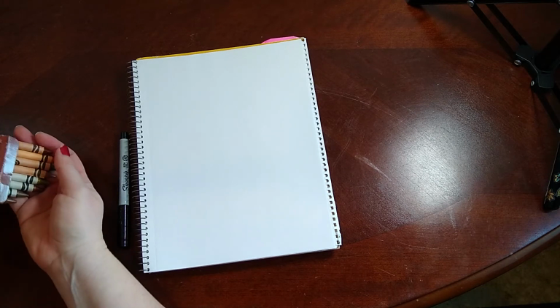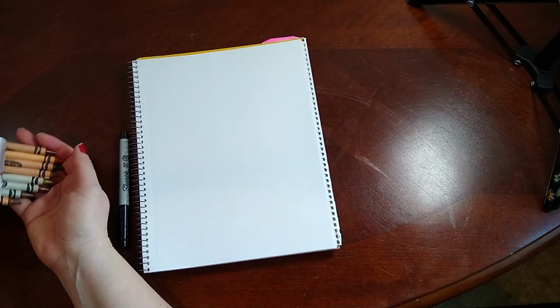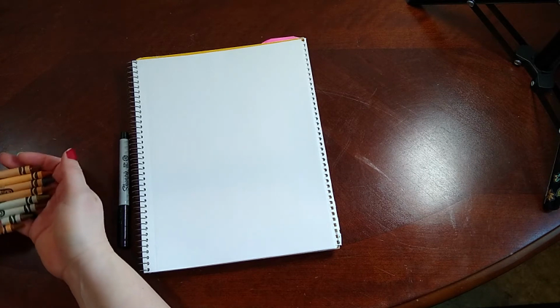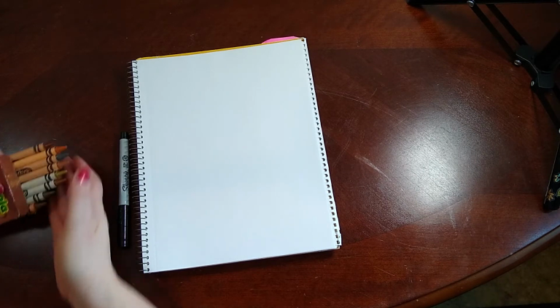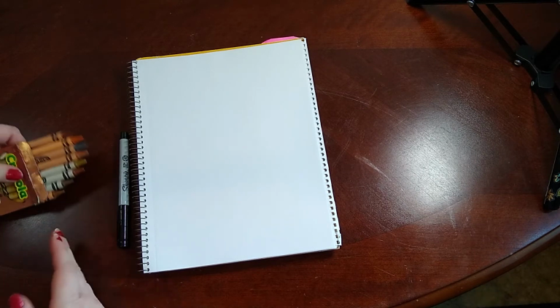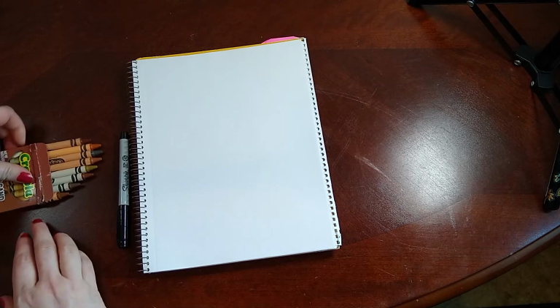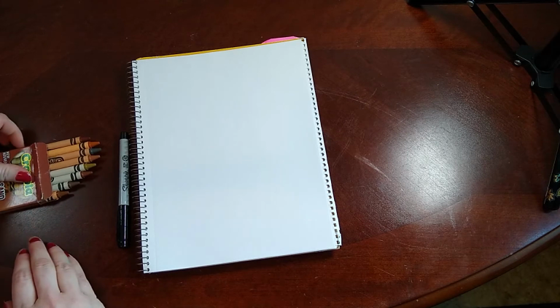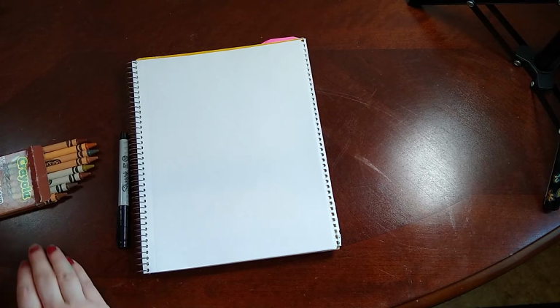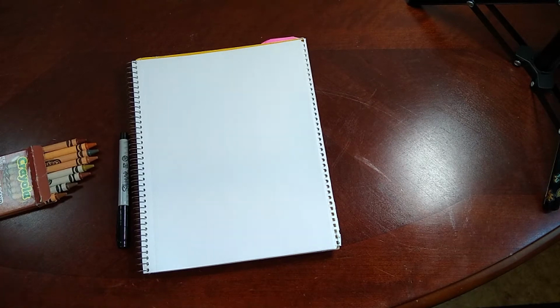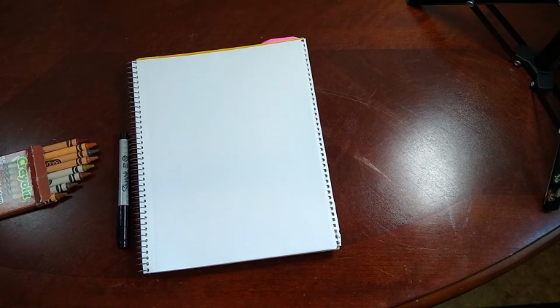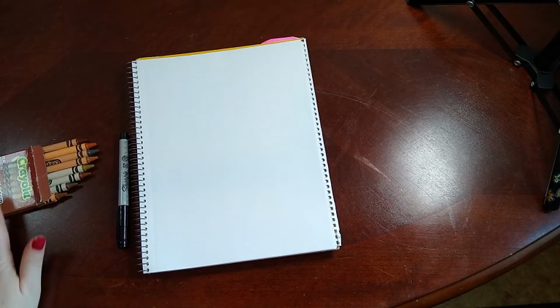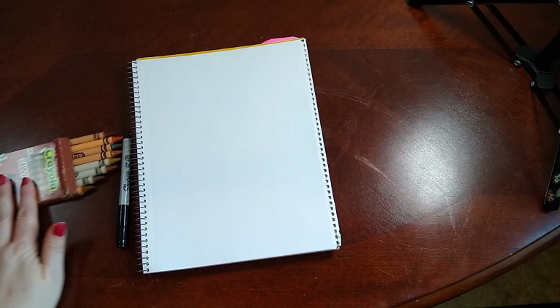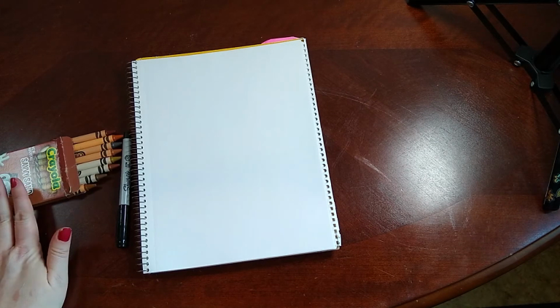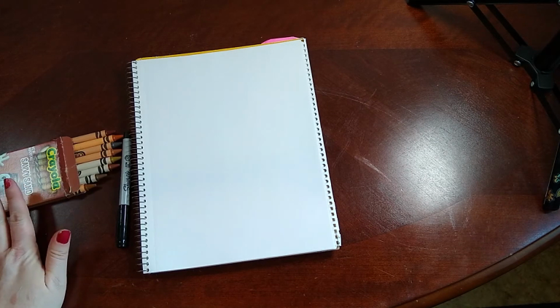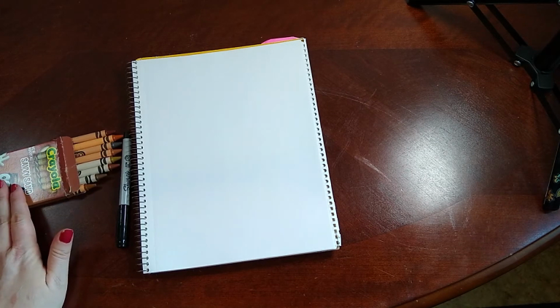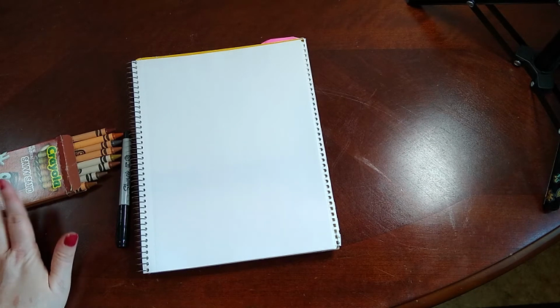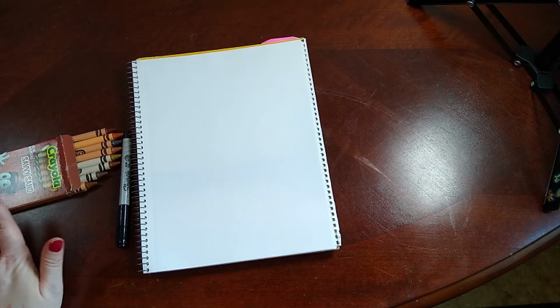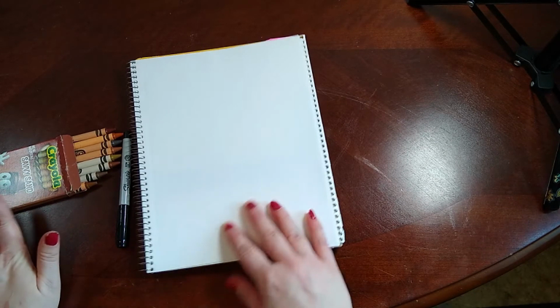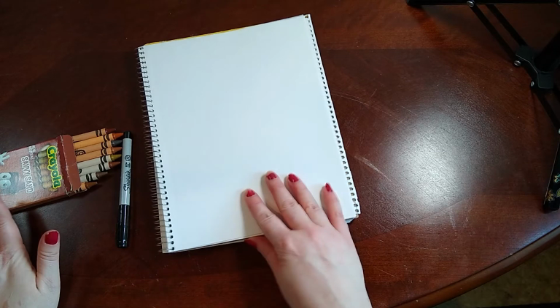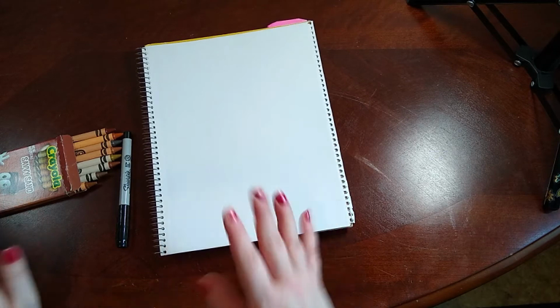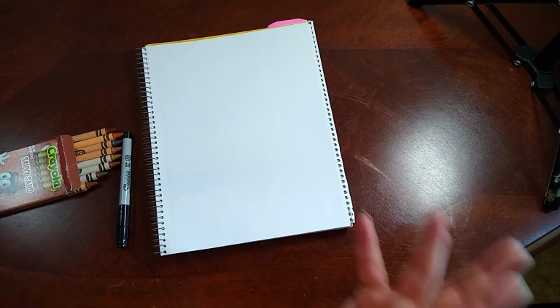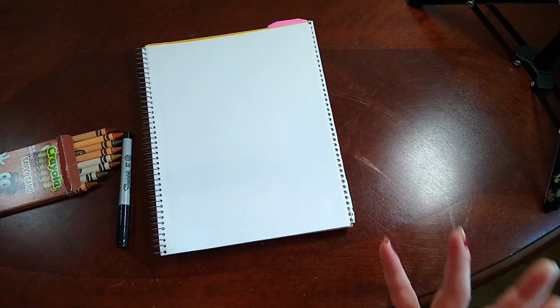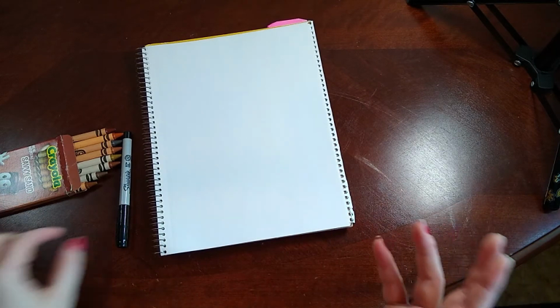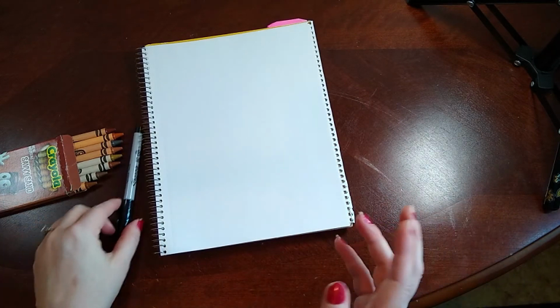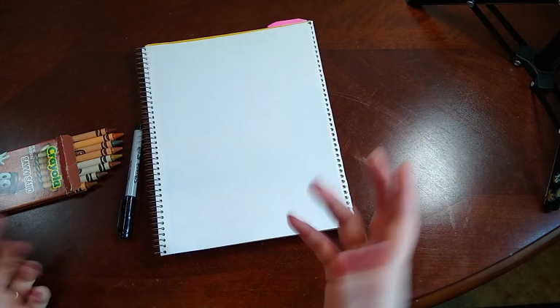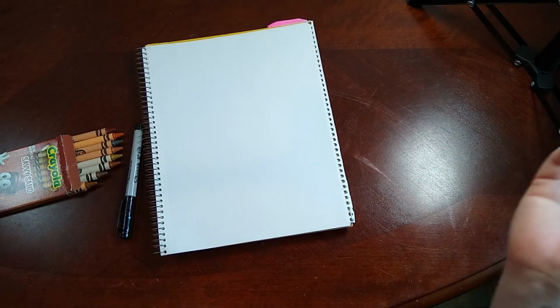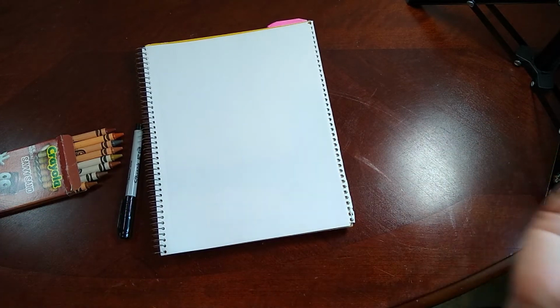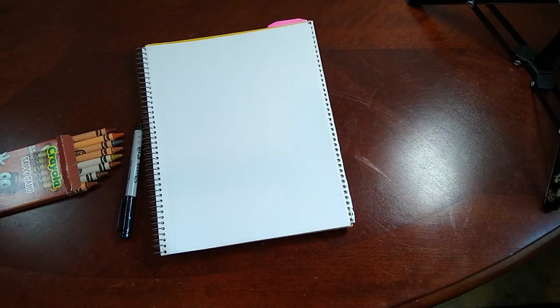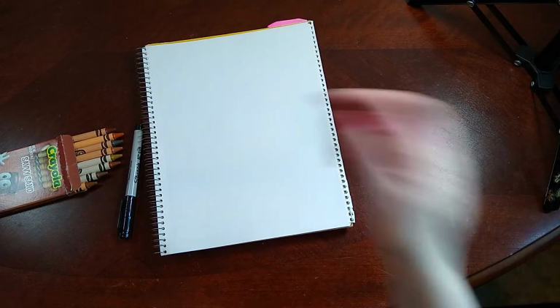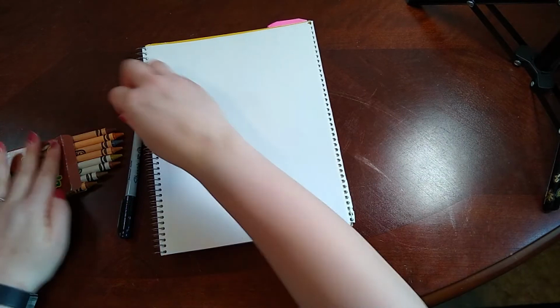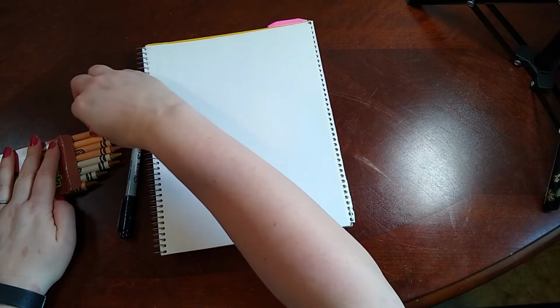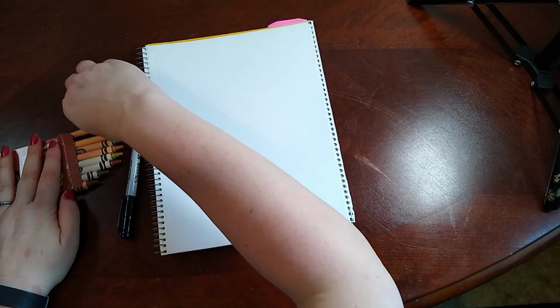My husband had to buy these on eBay for me, so they were a little bit more expensive, but I love it.